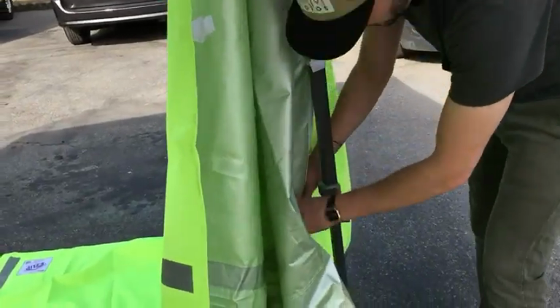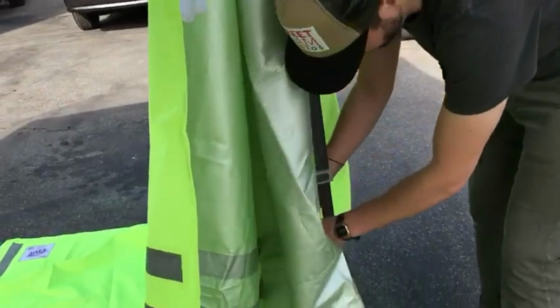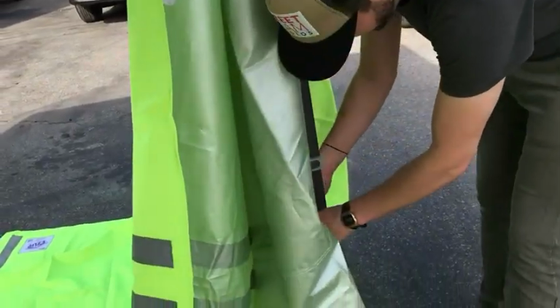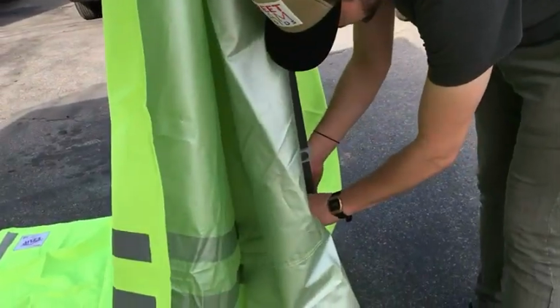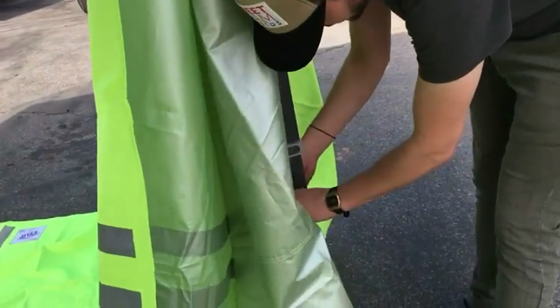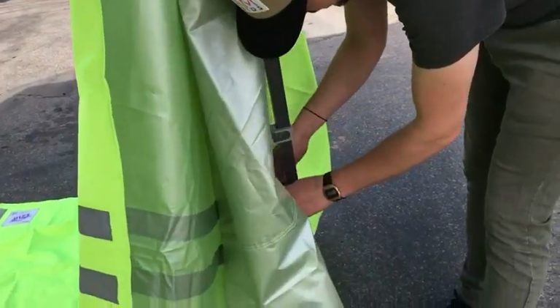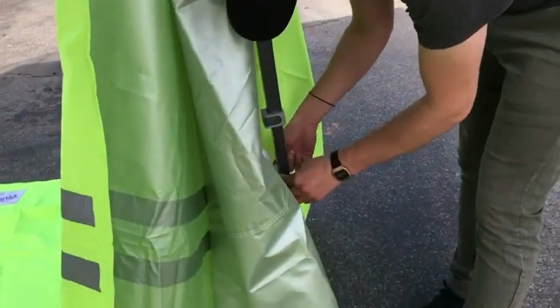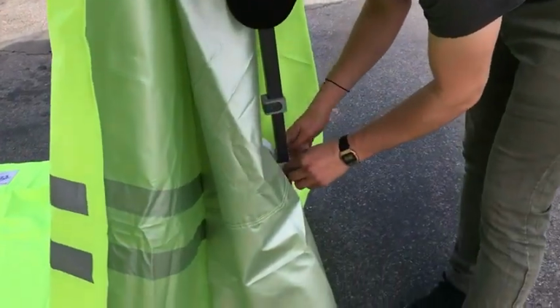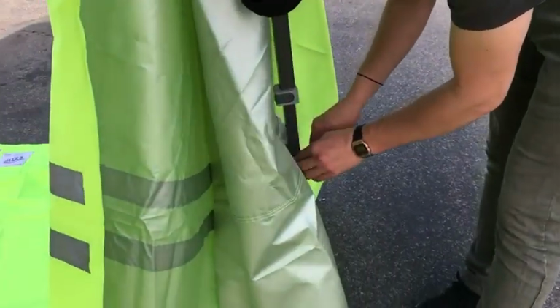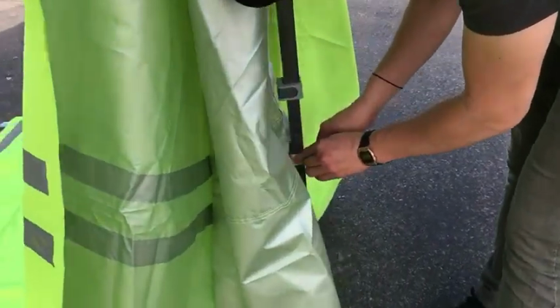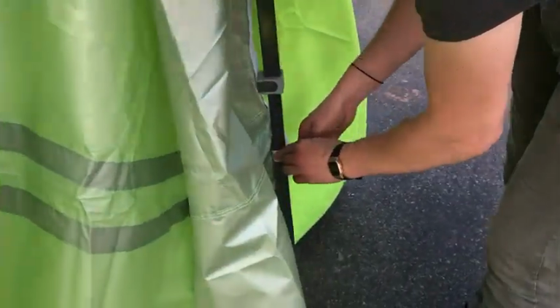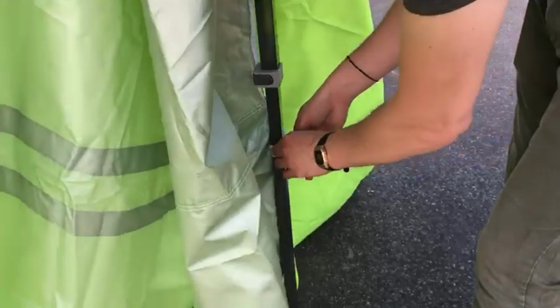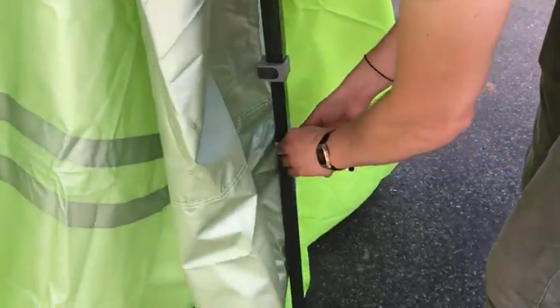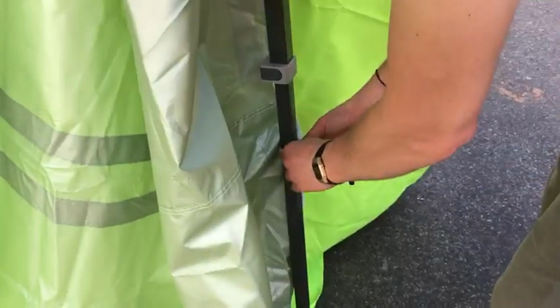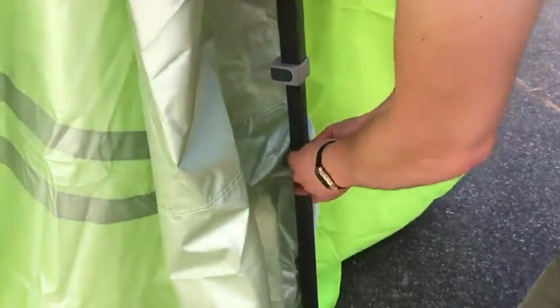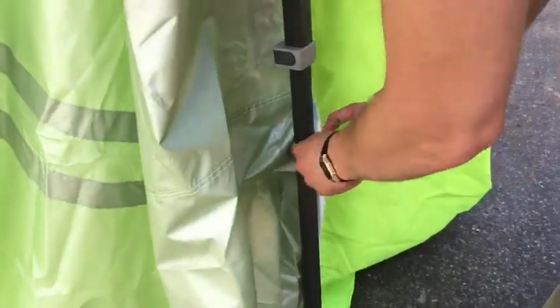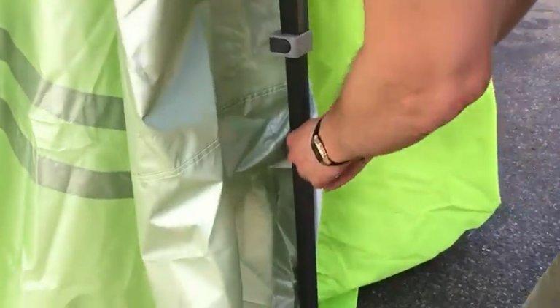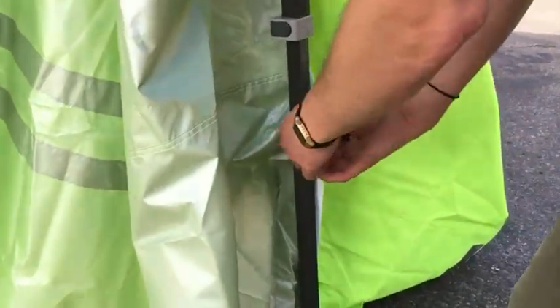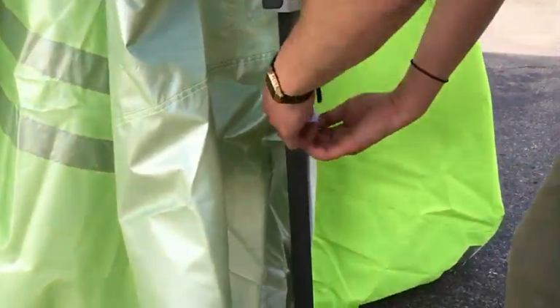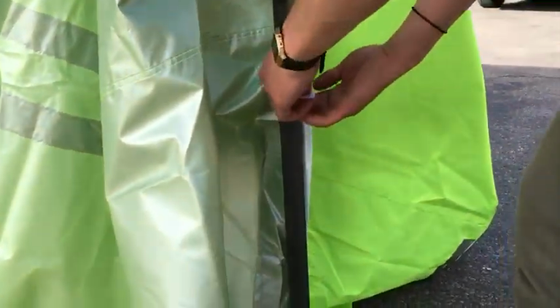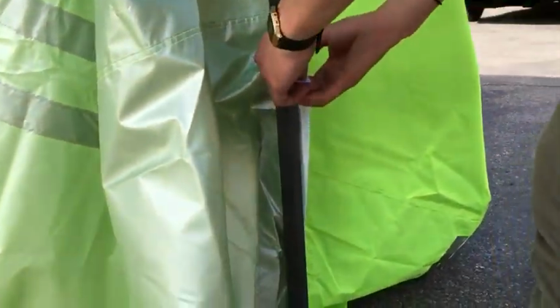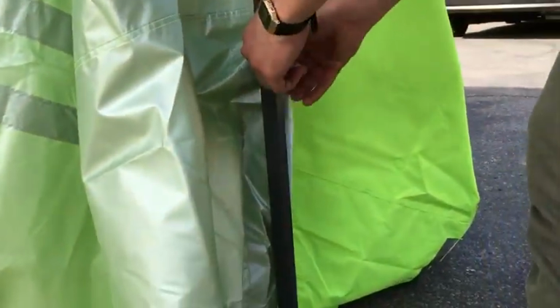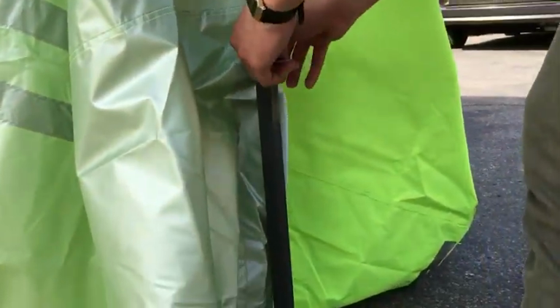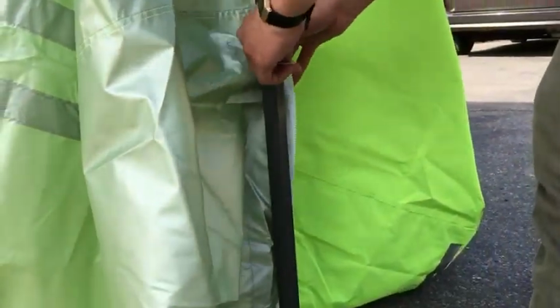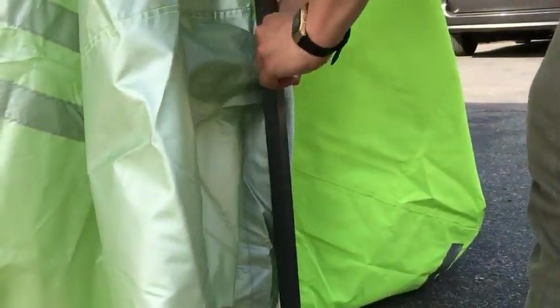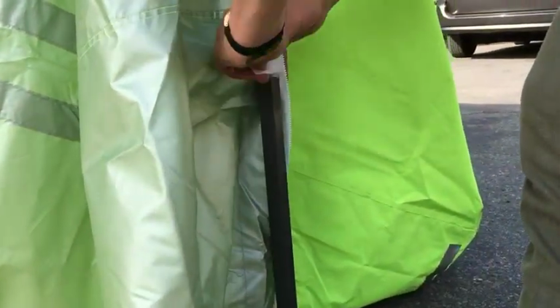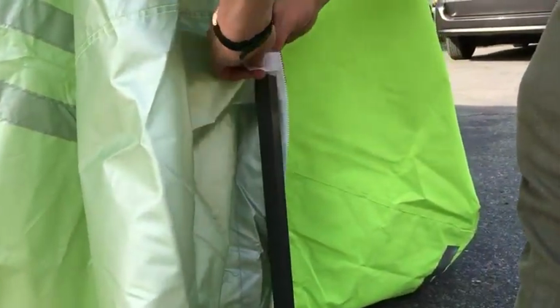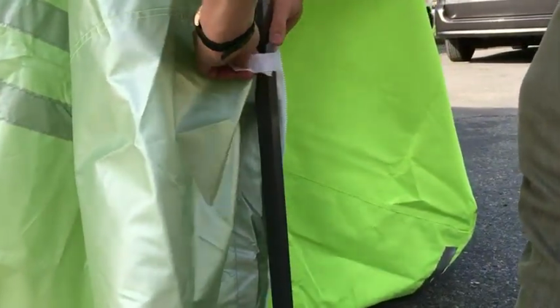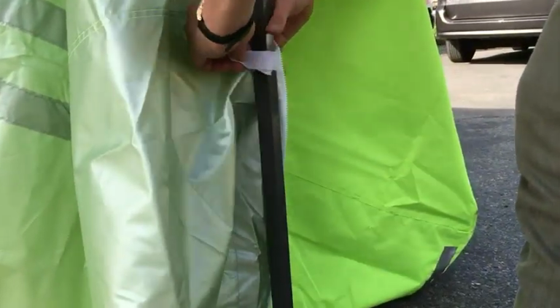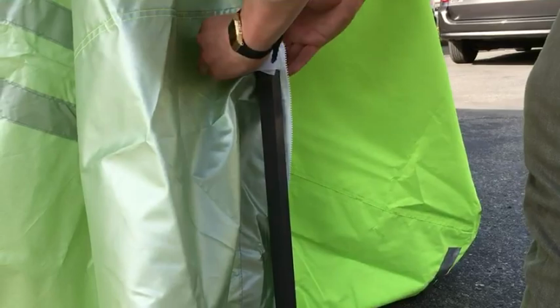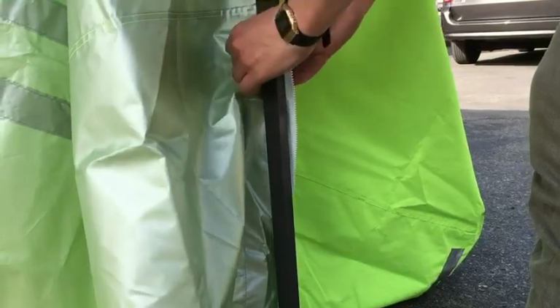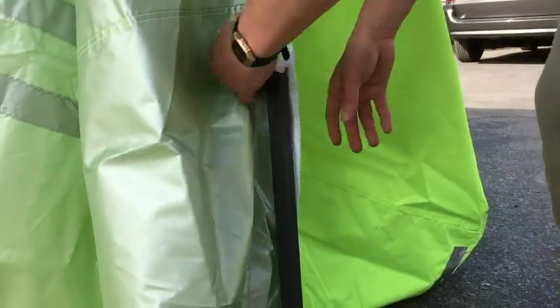The wind can catch these tents. We also have sandbags, by the way, so if you need sandbags with these to hold it down when it's on a windy day, we got you.